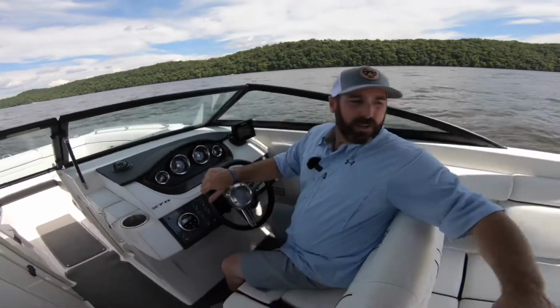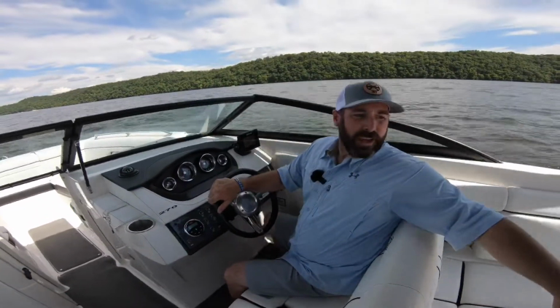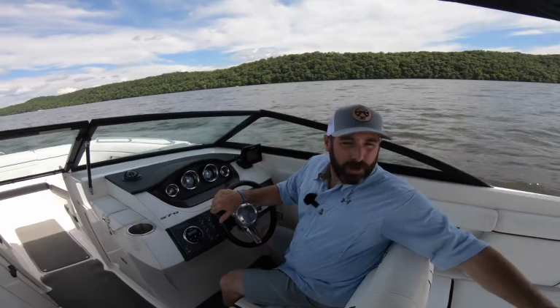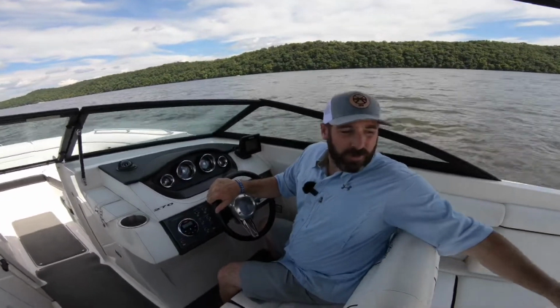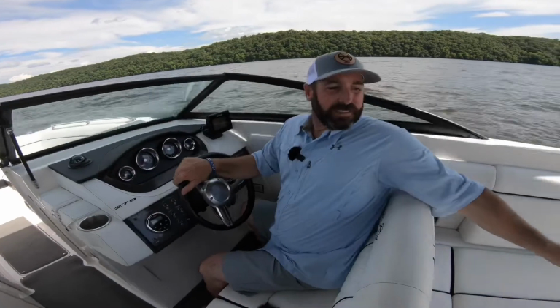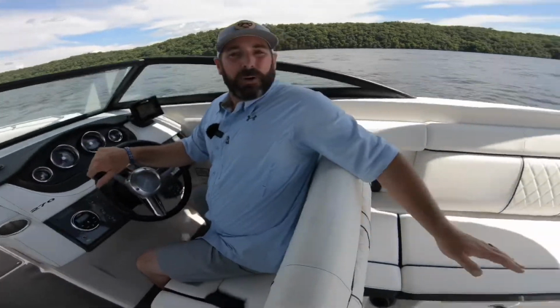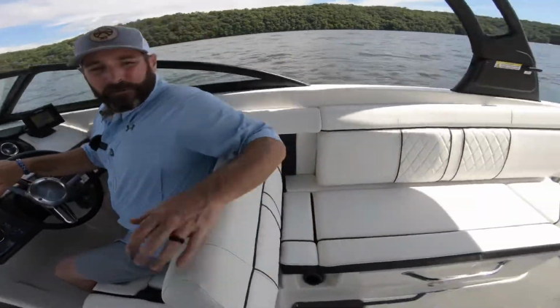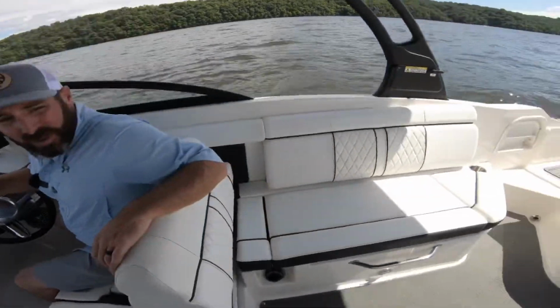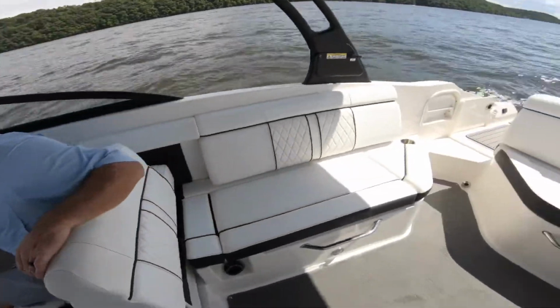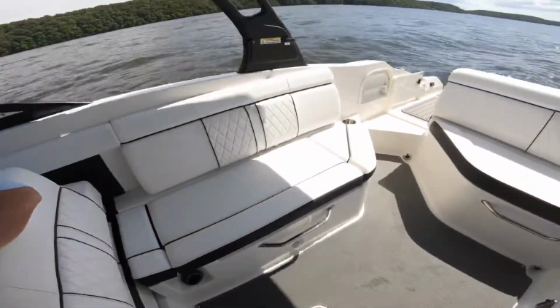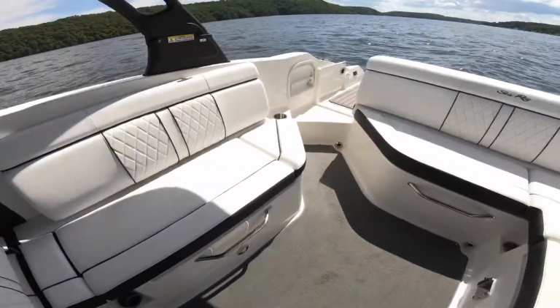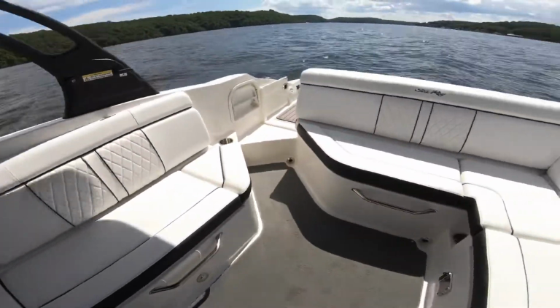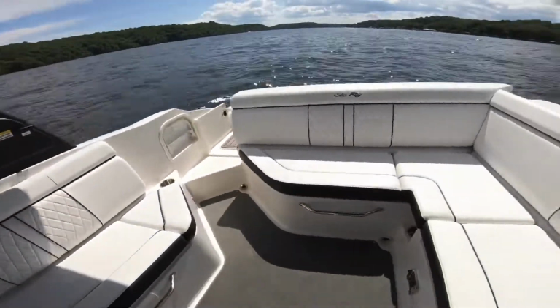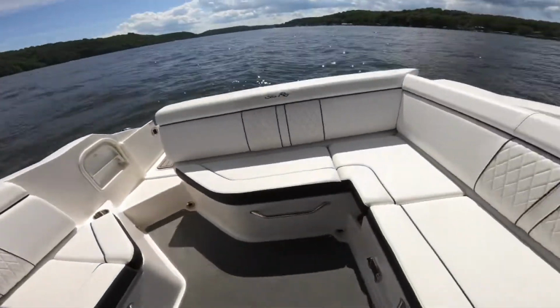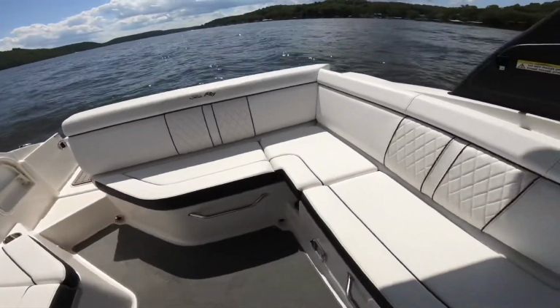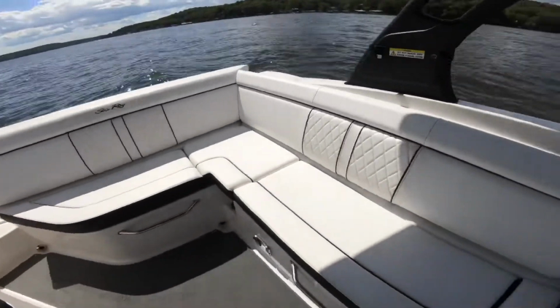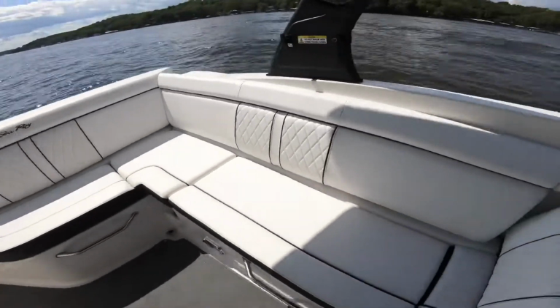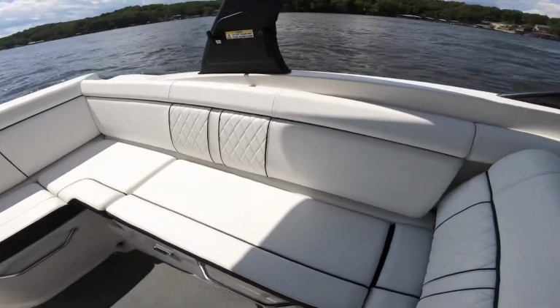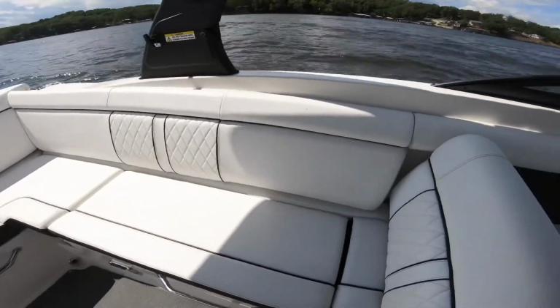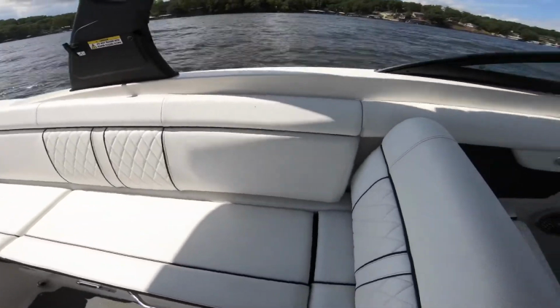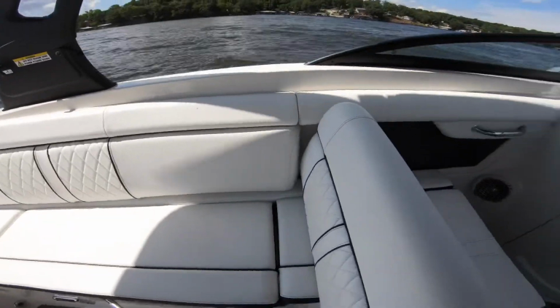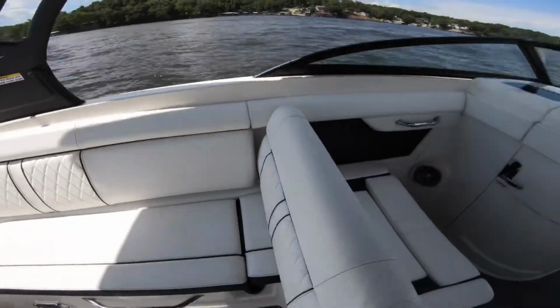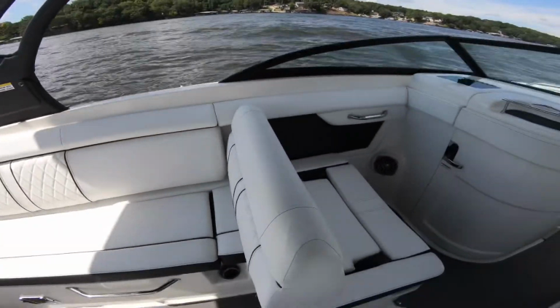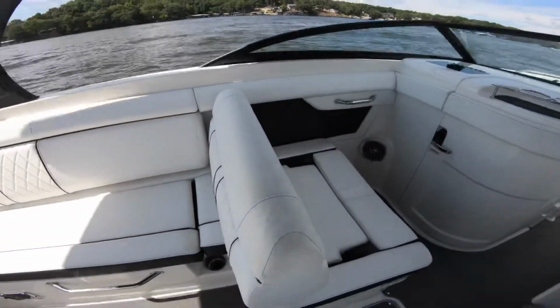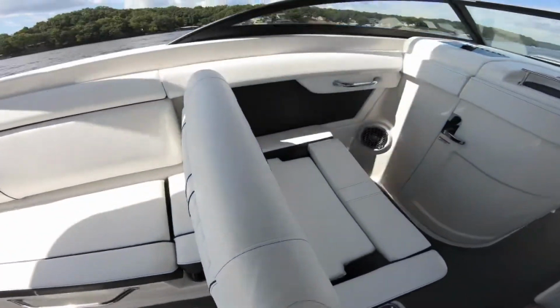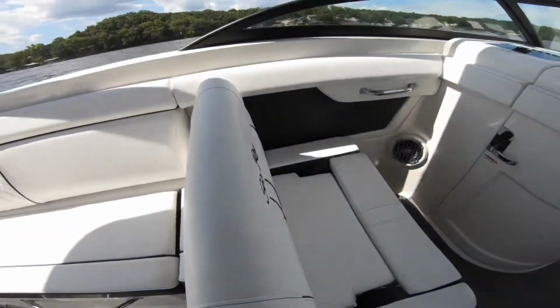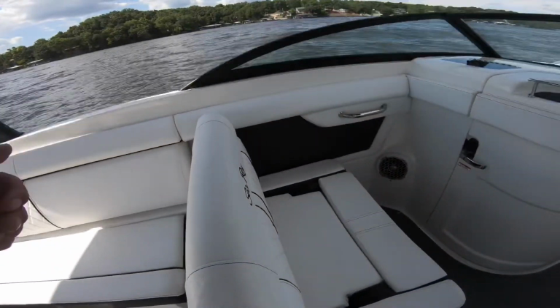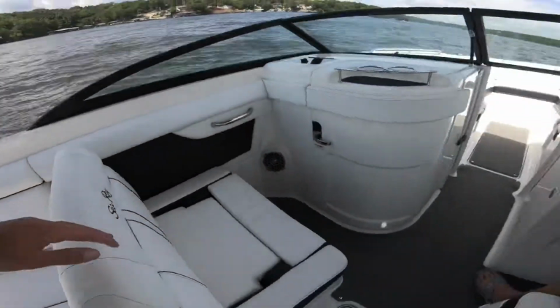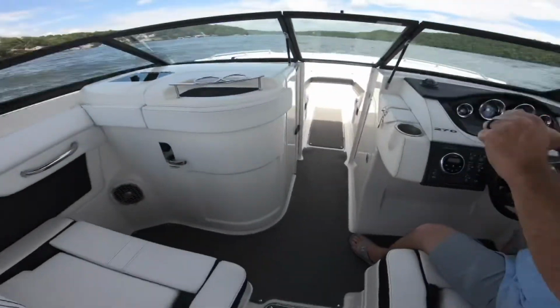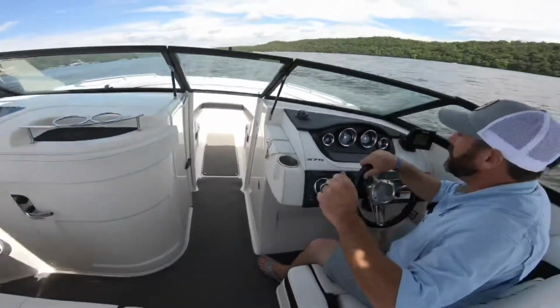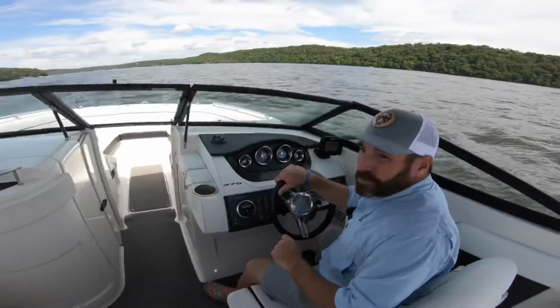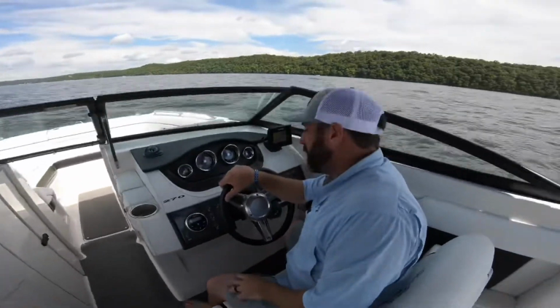Look at how beautiful all the seats in this boat are. Be sure to check out thebuttseatspray.com — that's UseBoatsTV. That's our first product and it is awesome. Keeps your boat really pristinely clean.